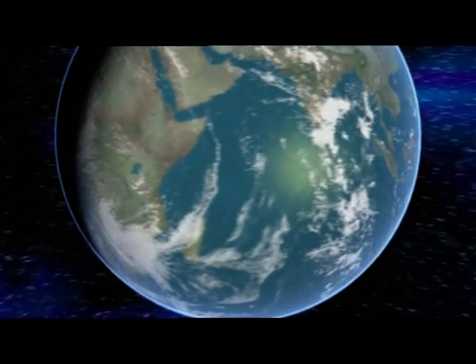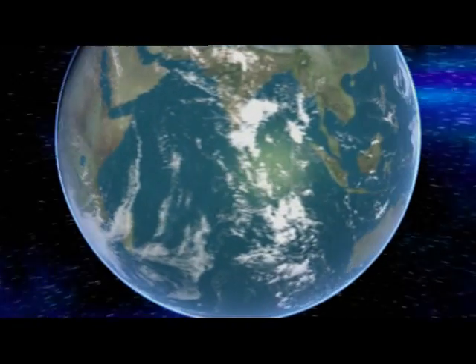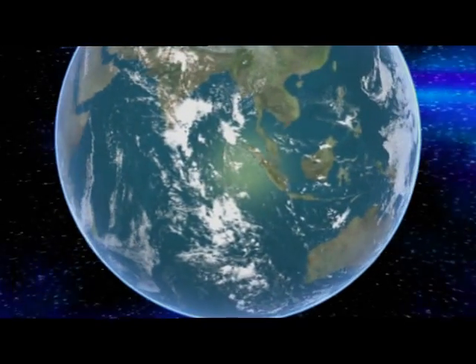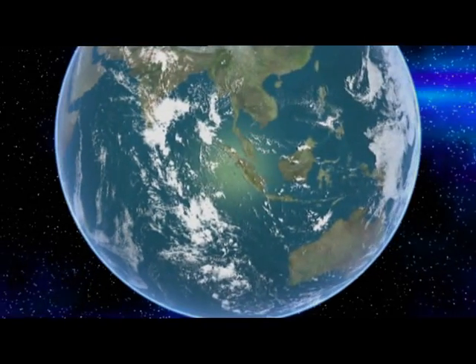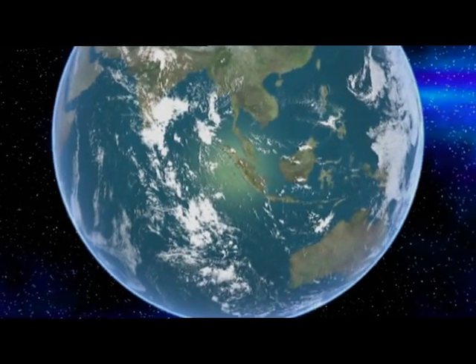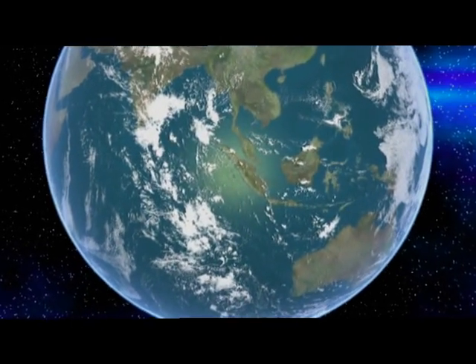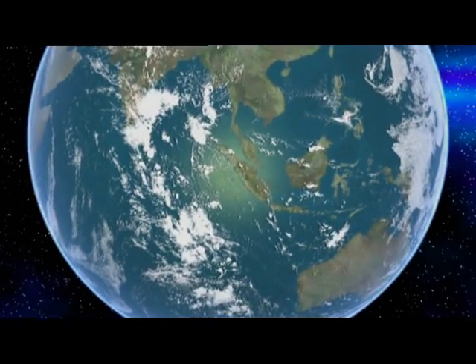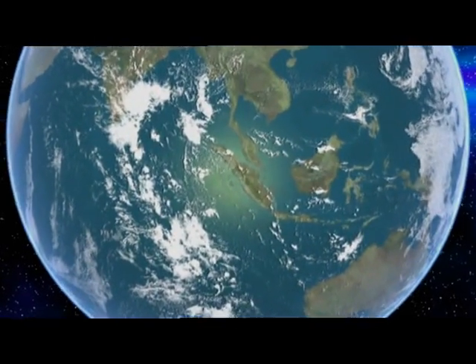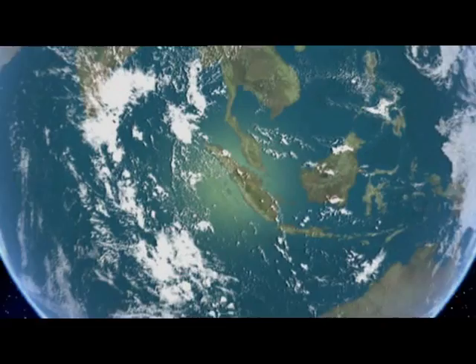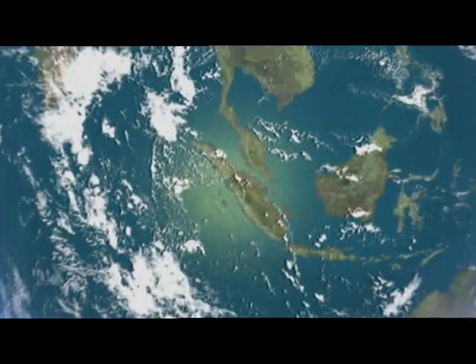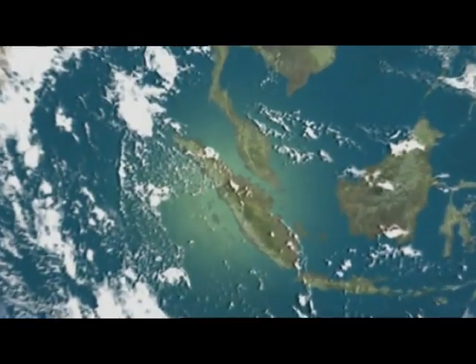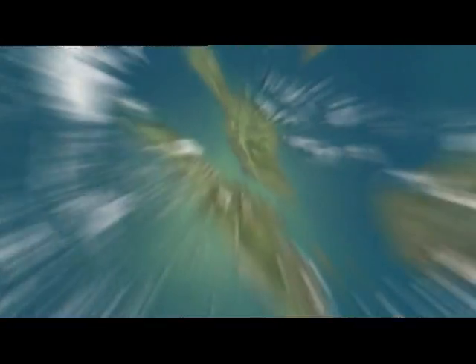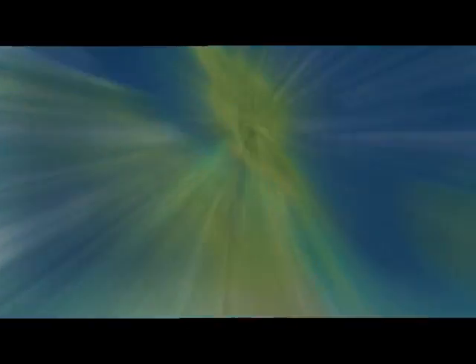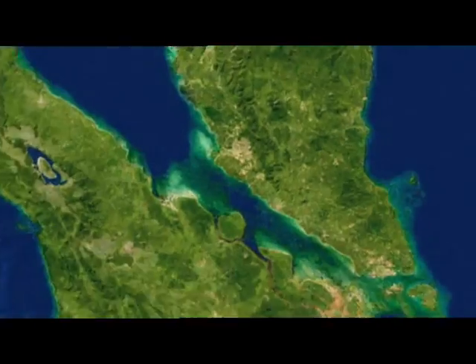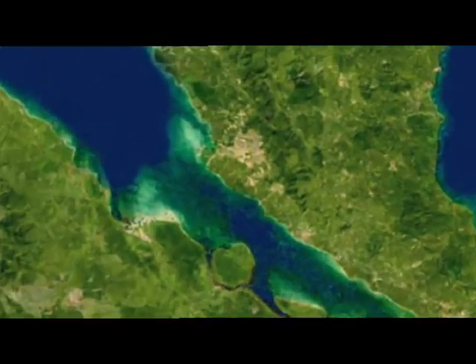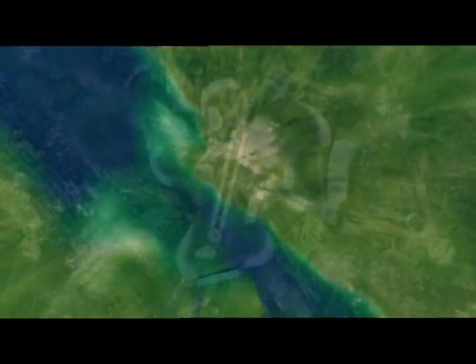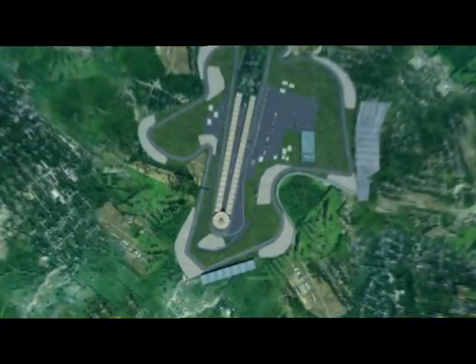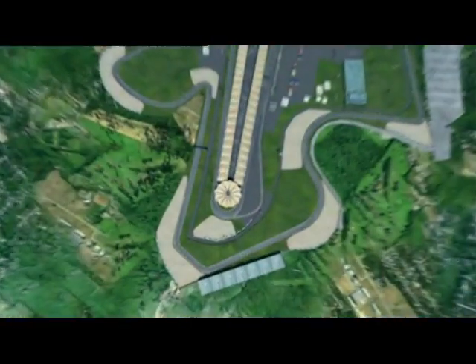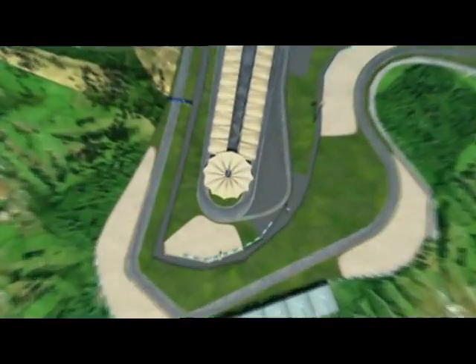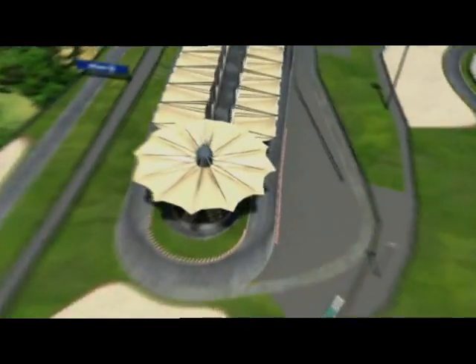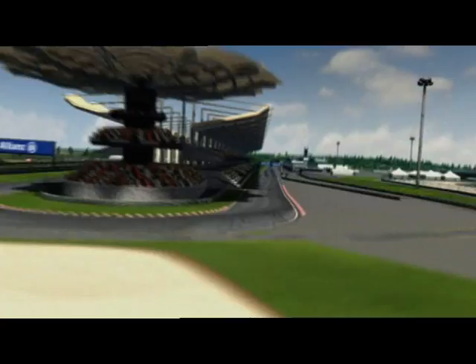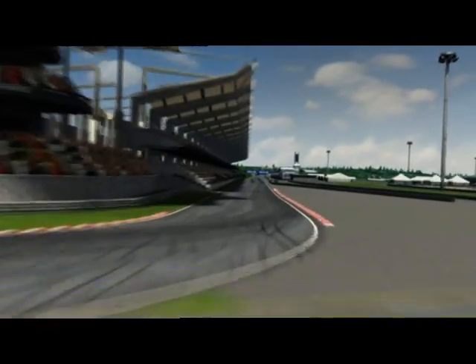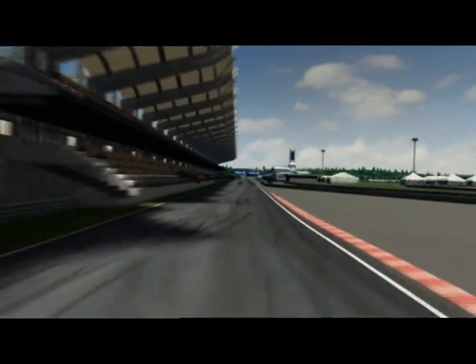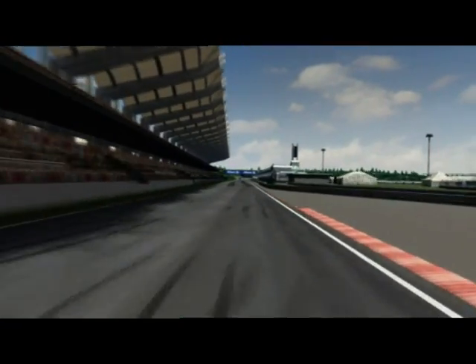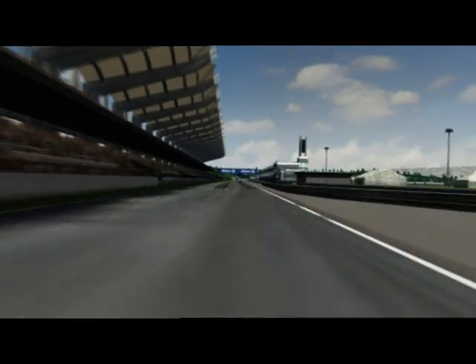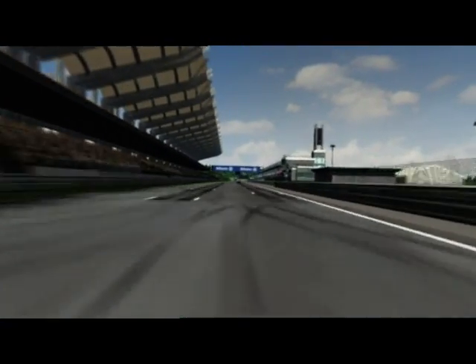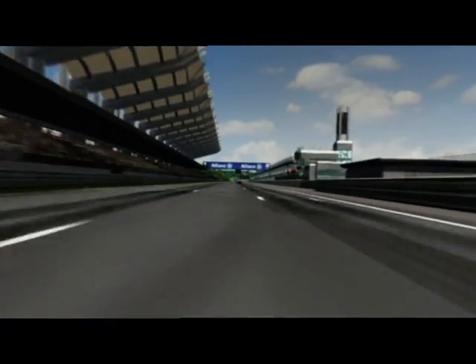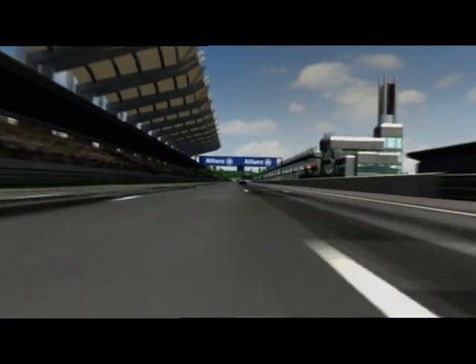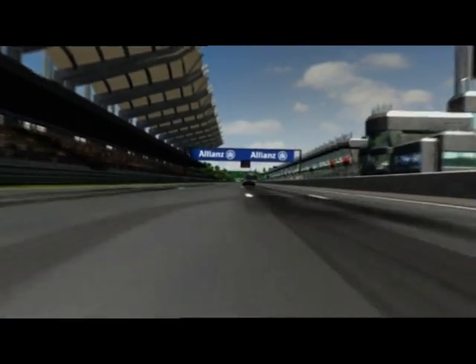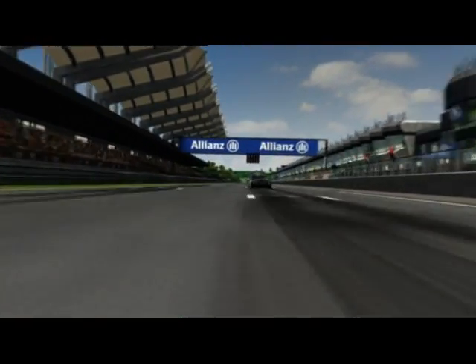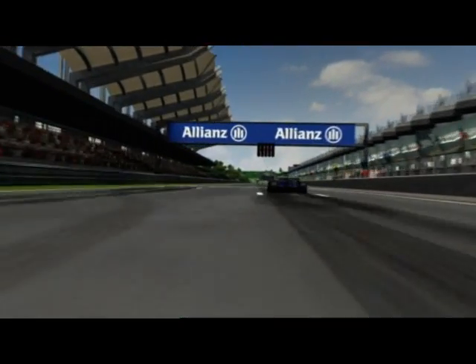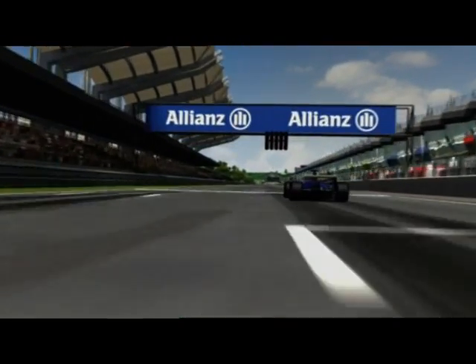The second Grand Prix of the season takes us to the tropics, to Malaysia. Hardly any other track looks as symmetric from above, yet the Sepang International Circuit has a new challenge in store at practically every turn.